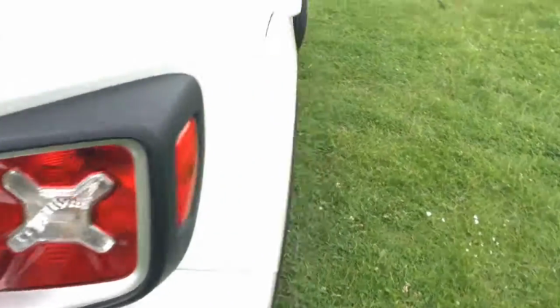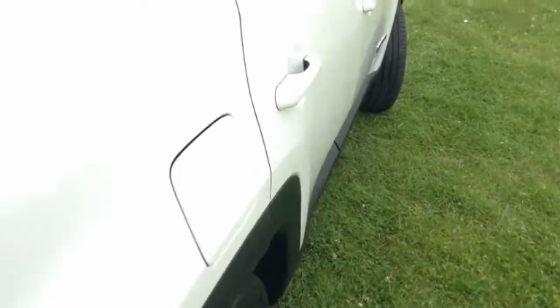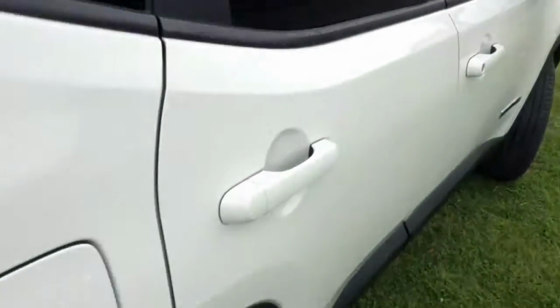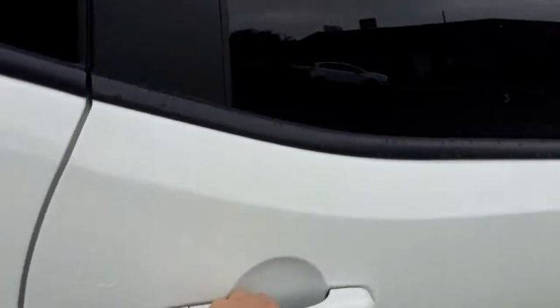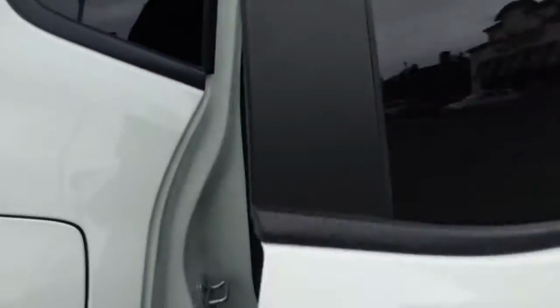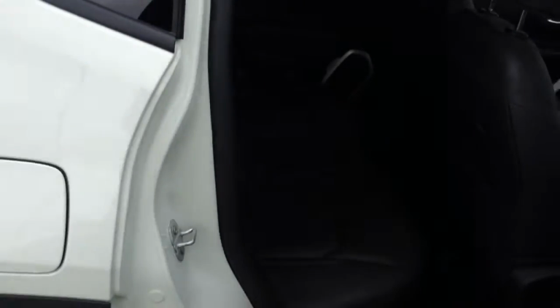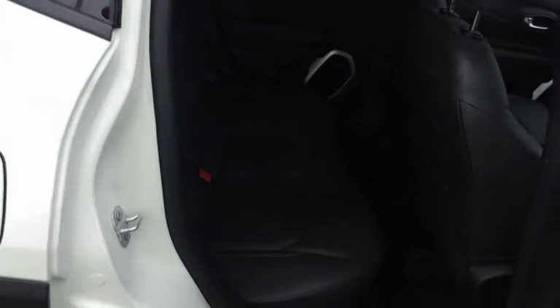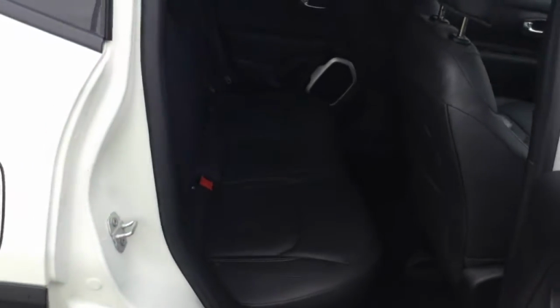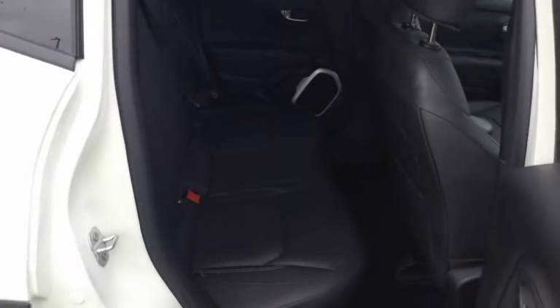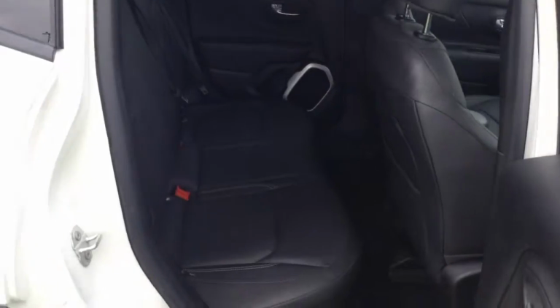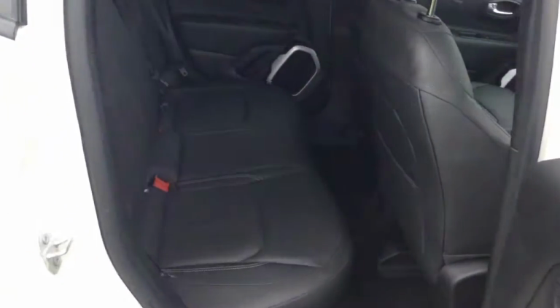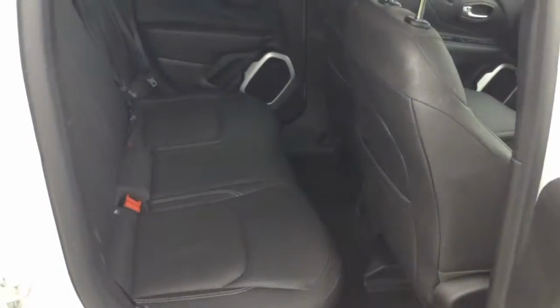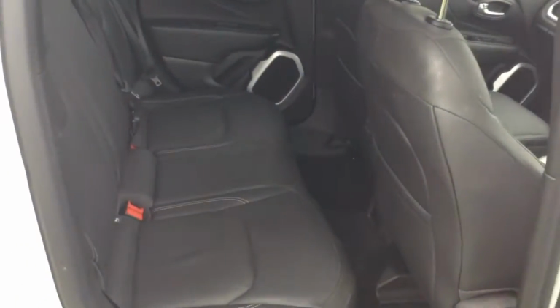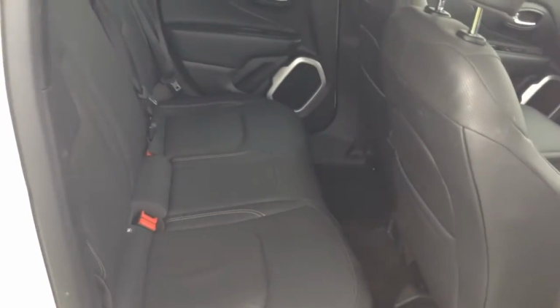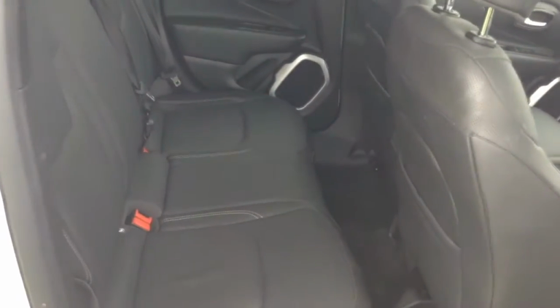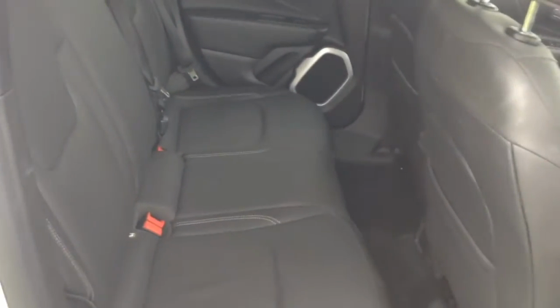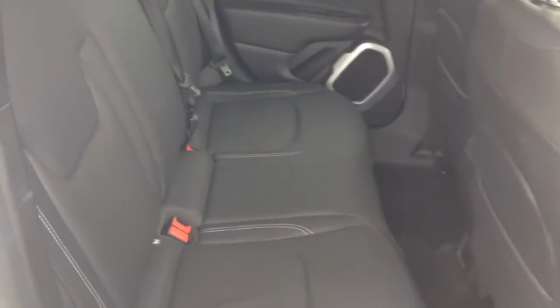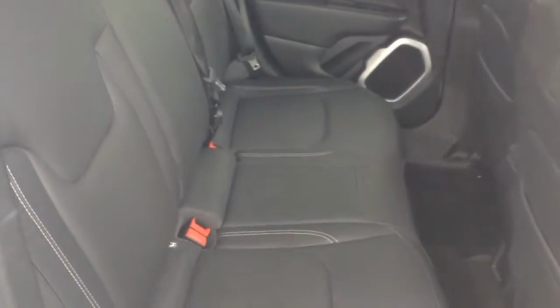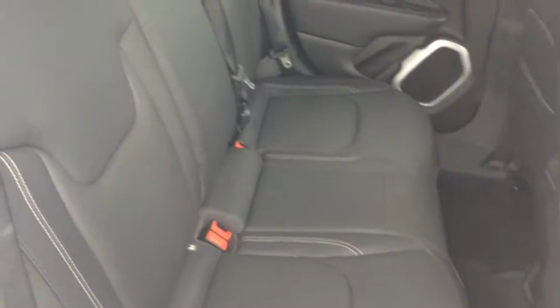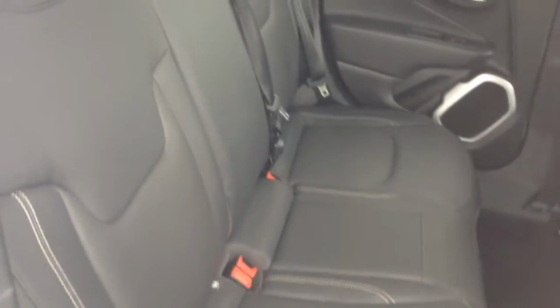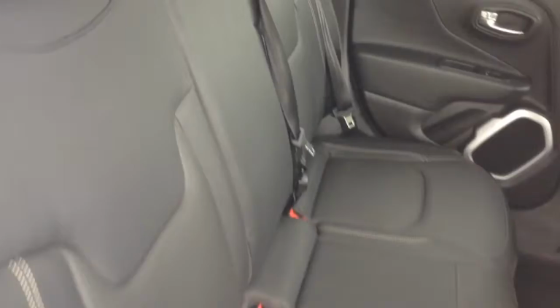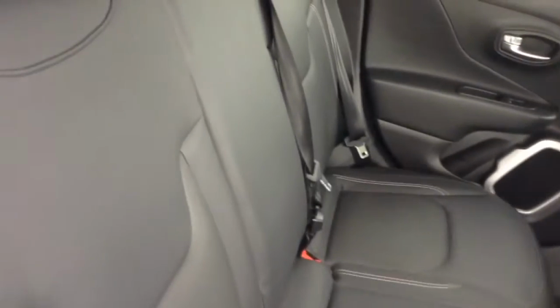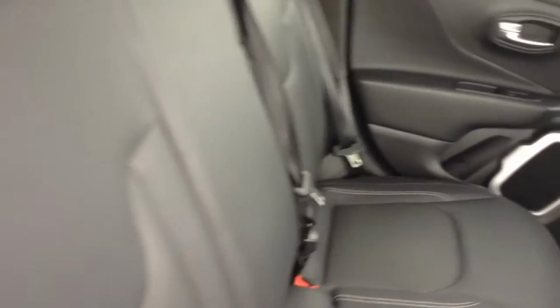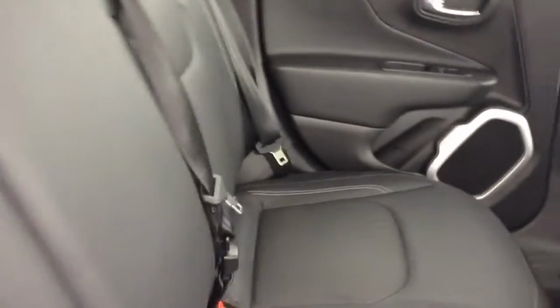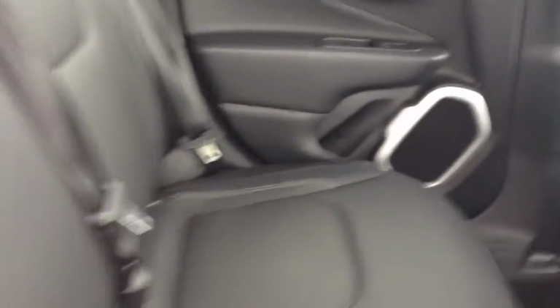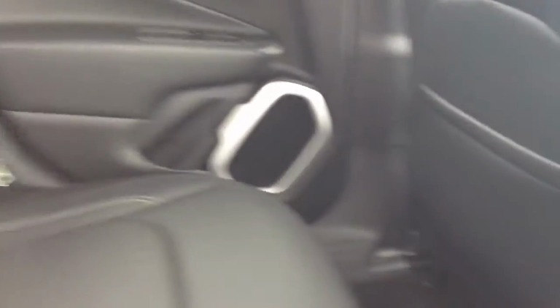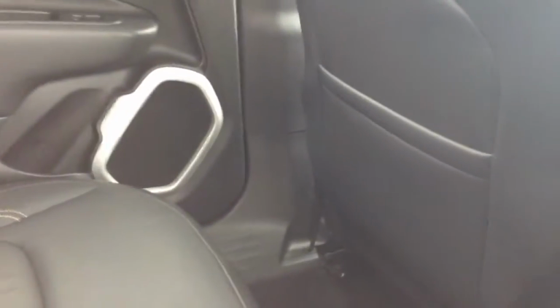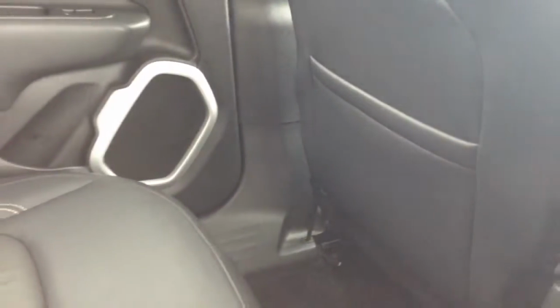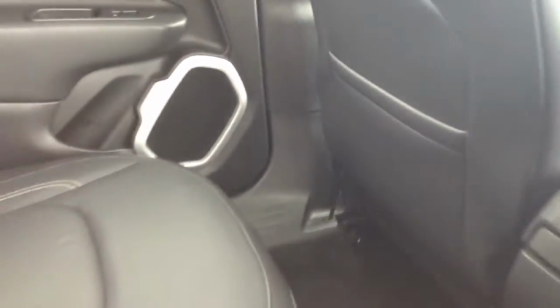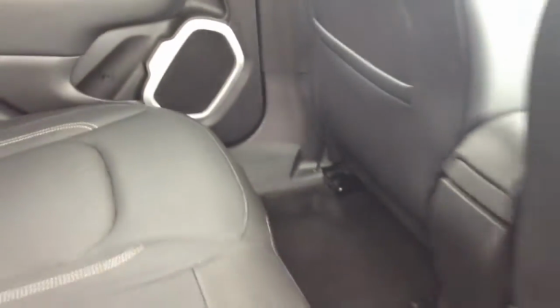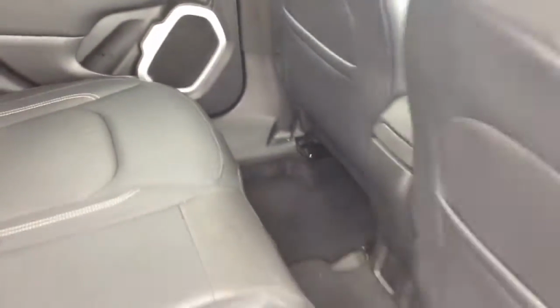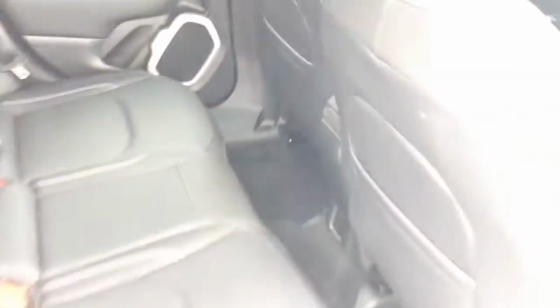Moving into the rear of the vehicle and you've got a full leather interior running right the way through the vehicle in excellent condition, with three seats in the rear fitted with three-point seat belts, headrests and all equipped with isofix. You then have additional storage in the rear of the front seats and plenty of leg room in the back.